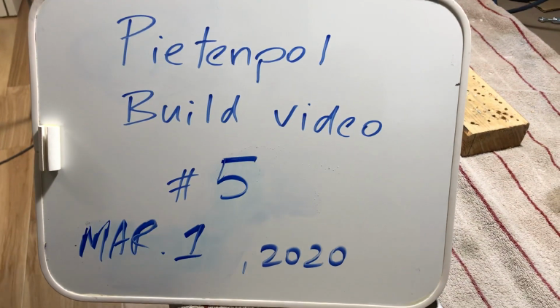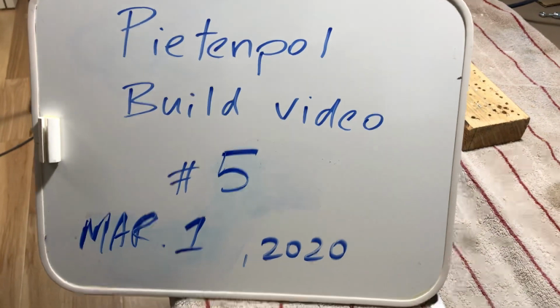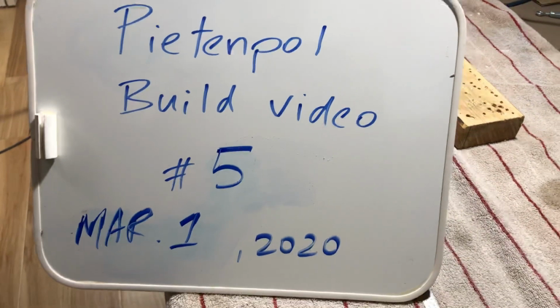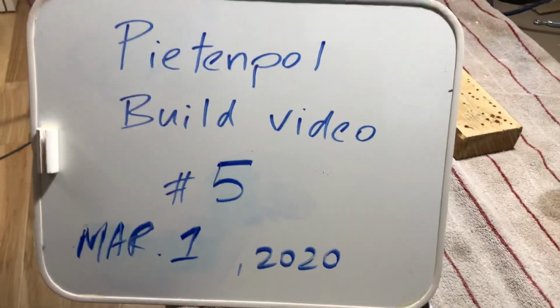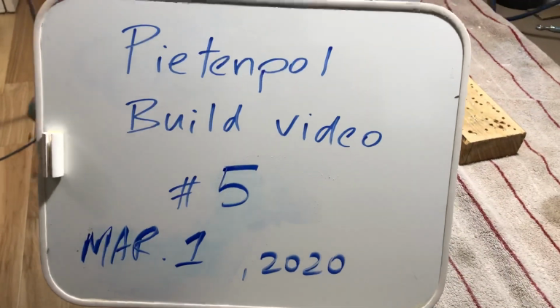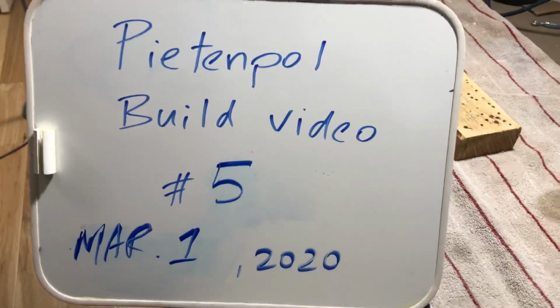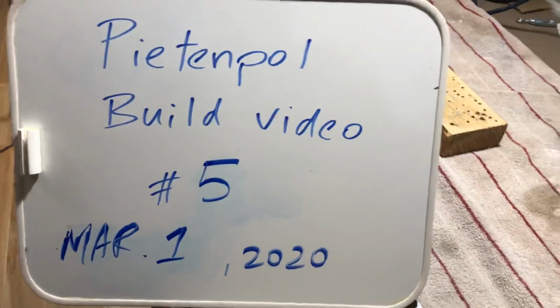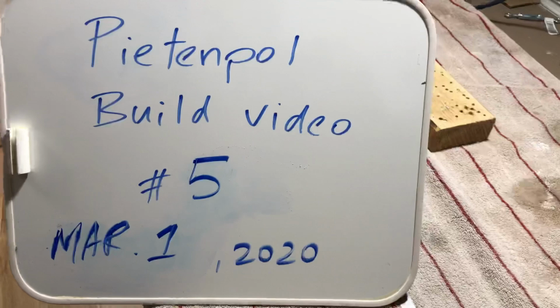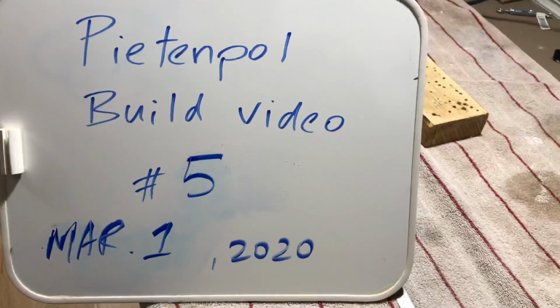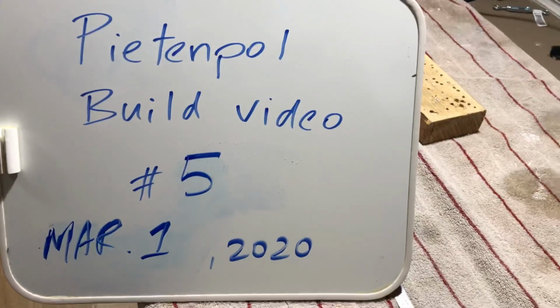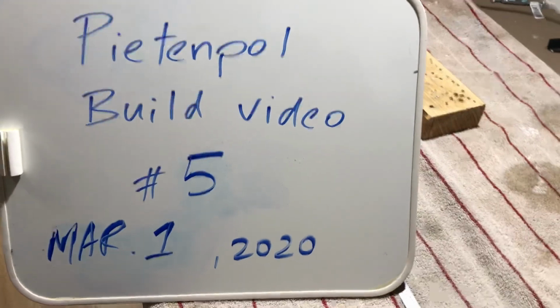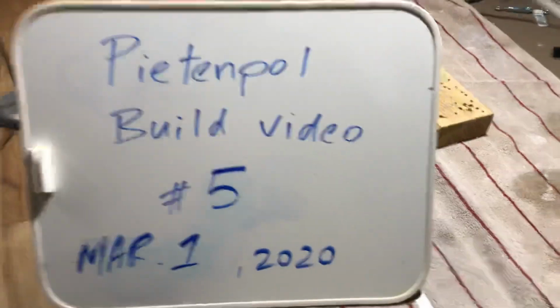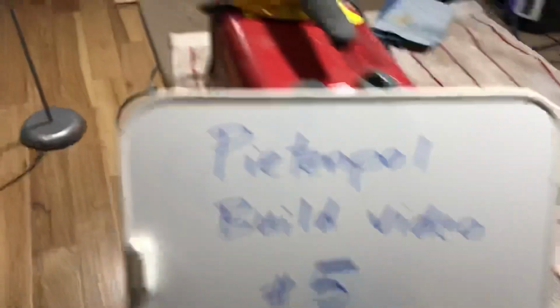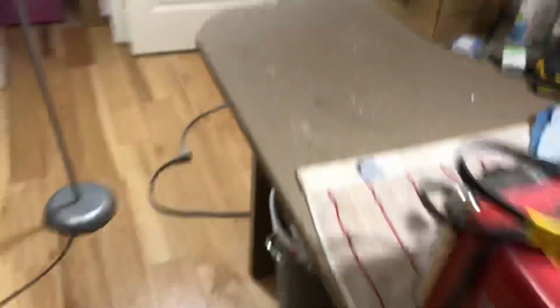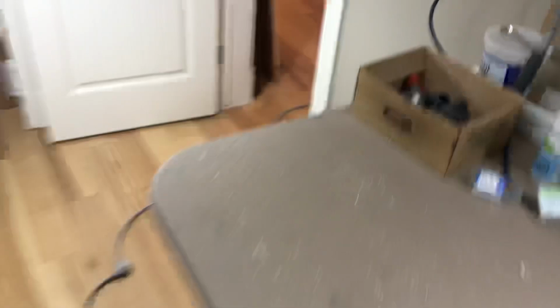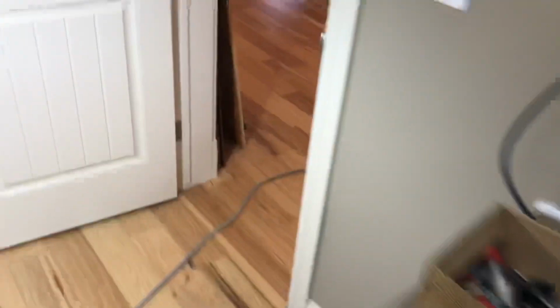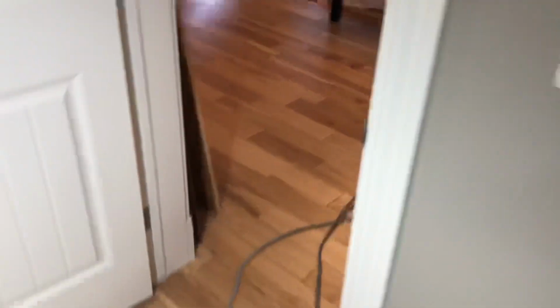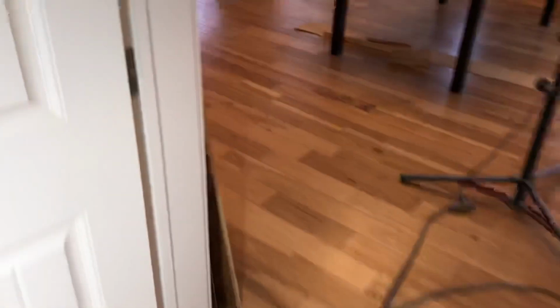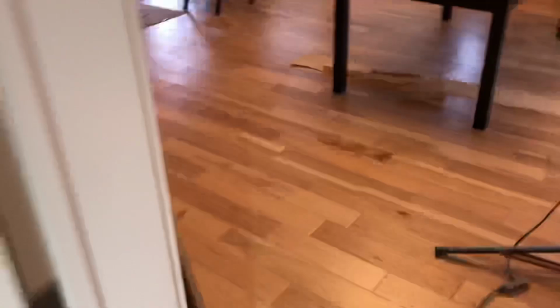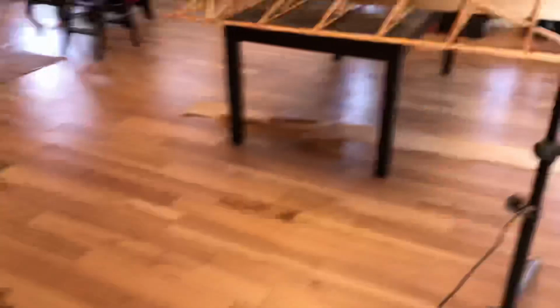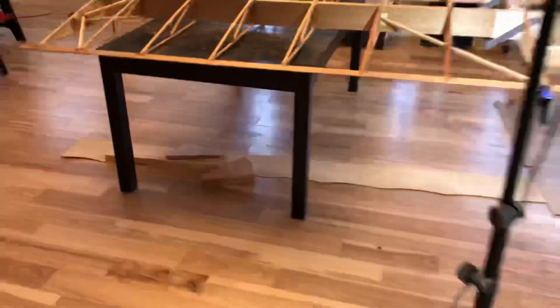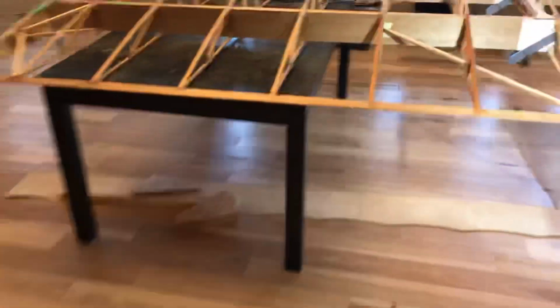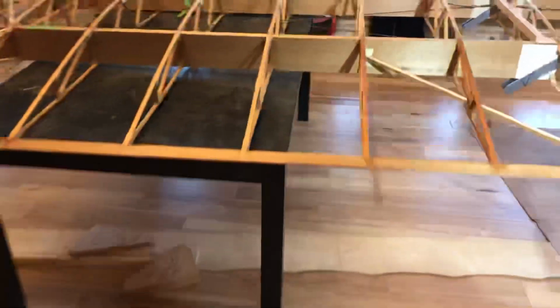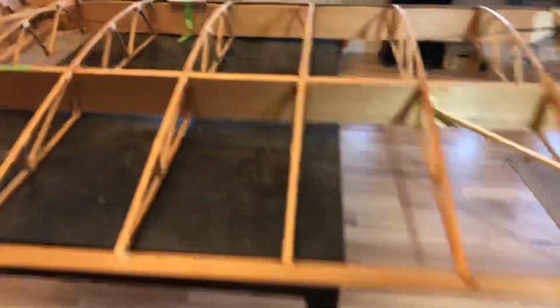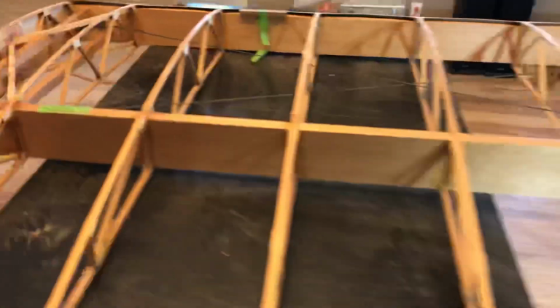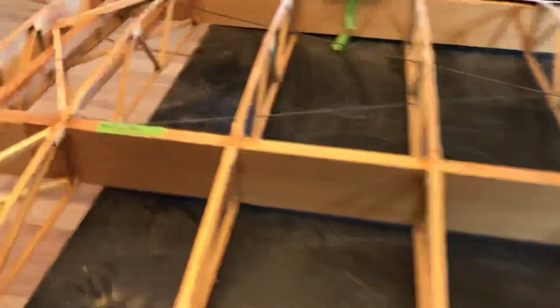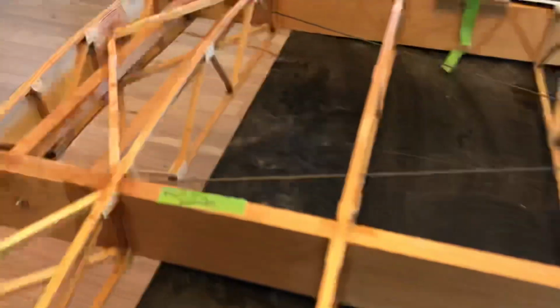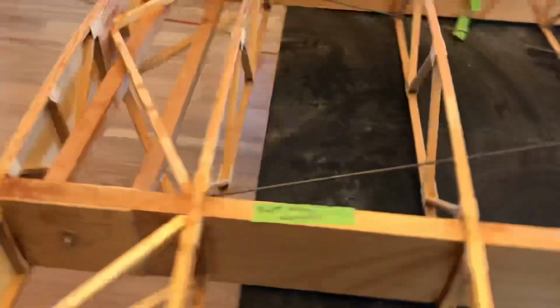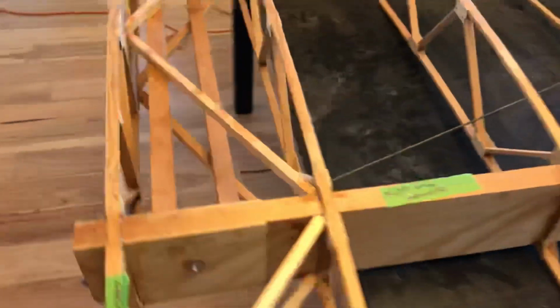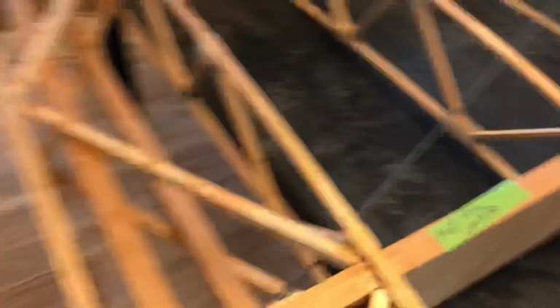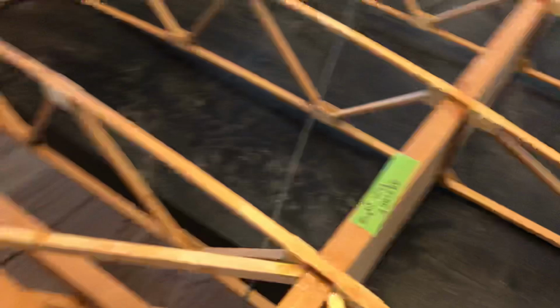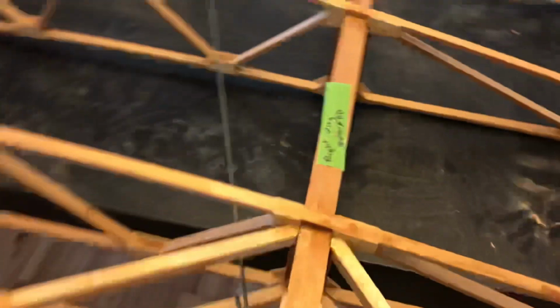Okay, Pete and Pole build video number five — quick update on what's been going on here. Let's head on out to the shop. Since the last video, we have gotten the brace wires installed.